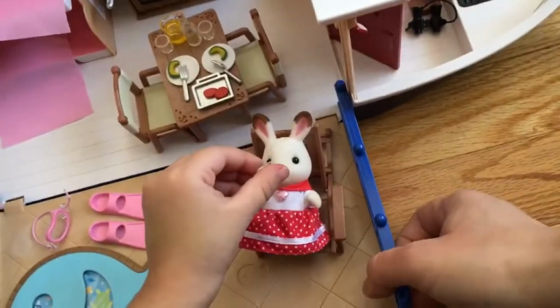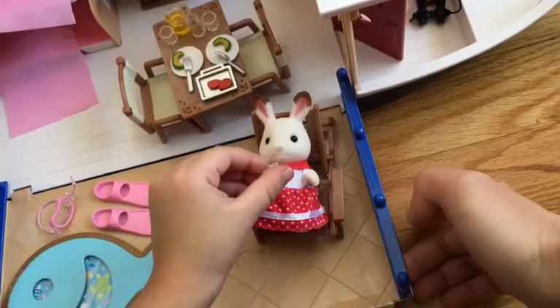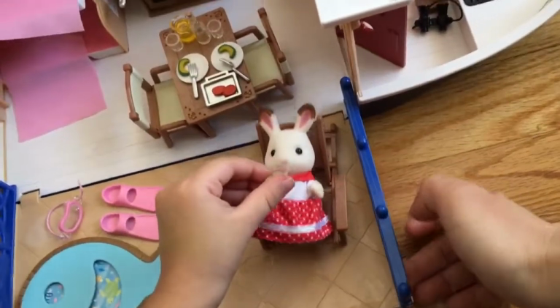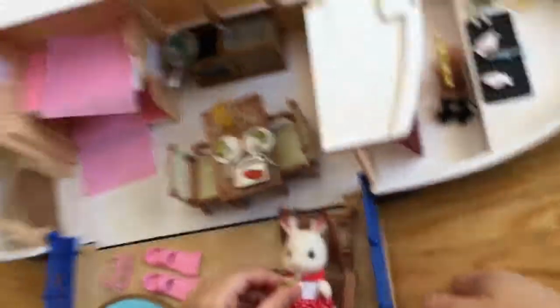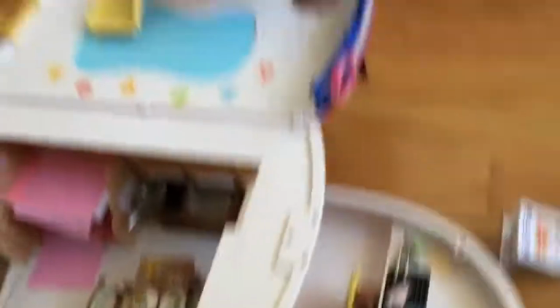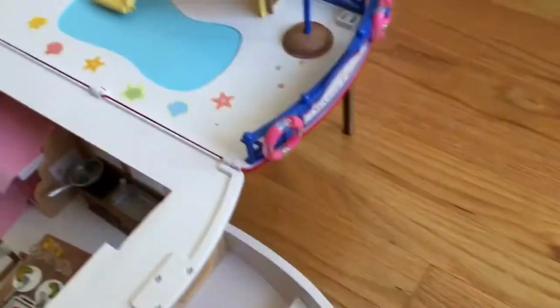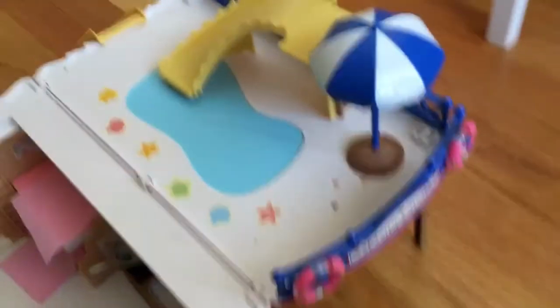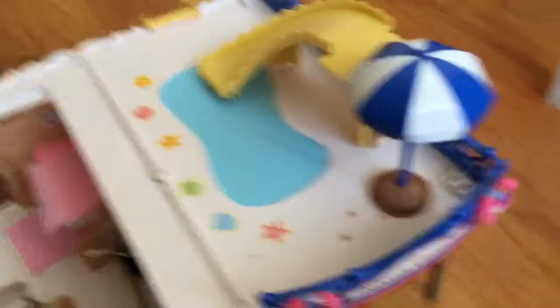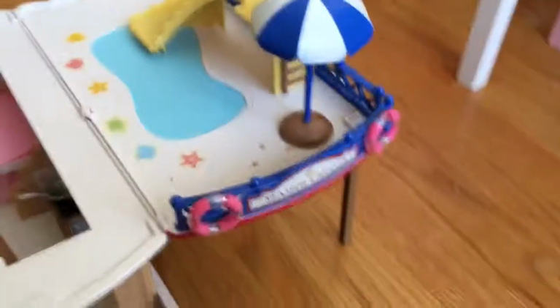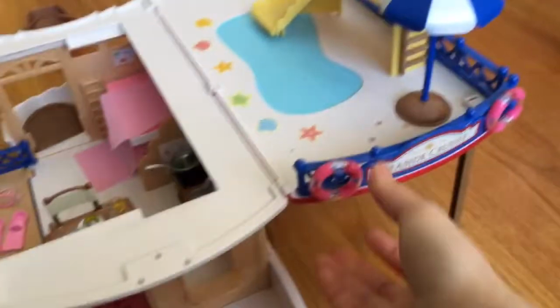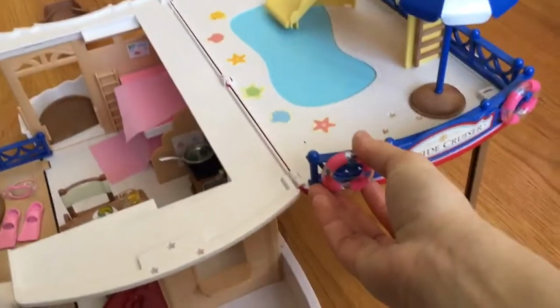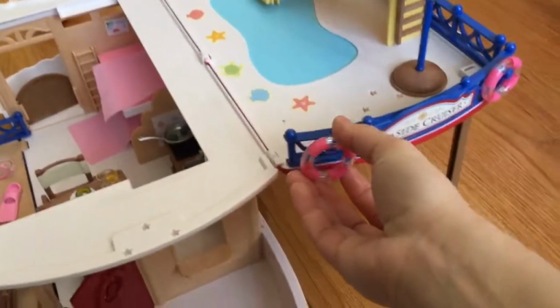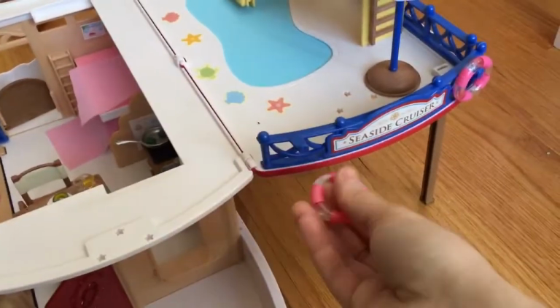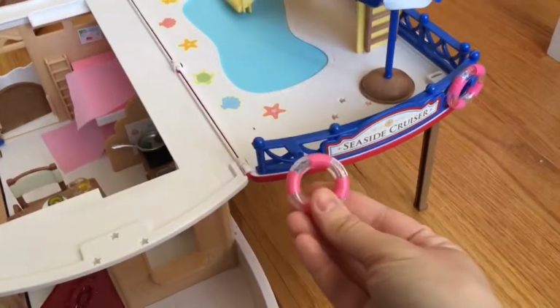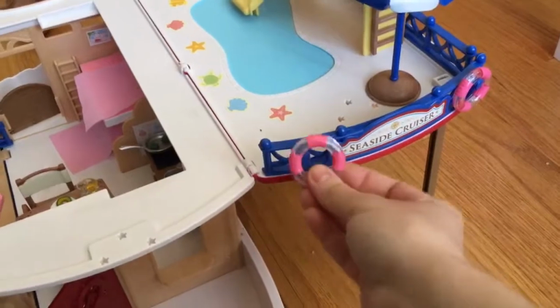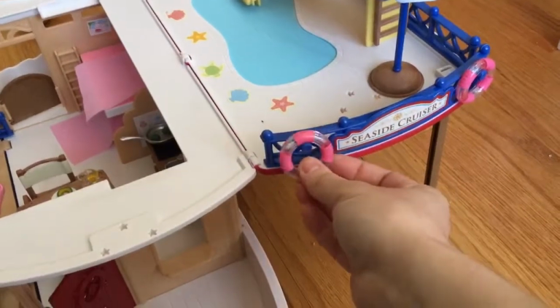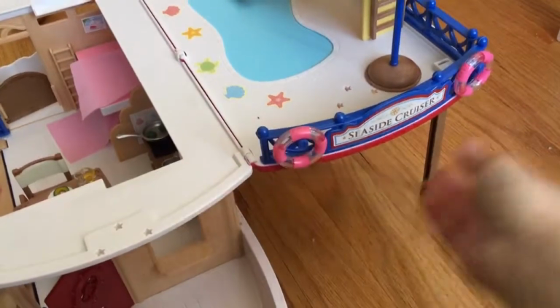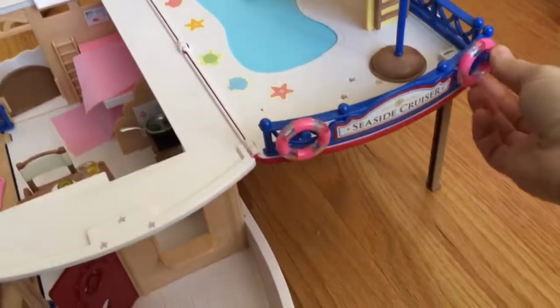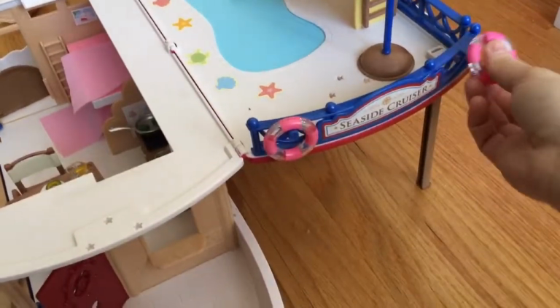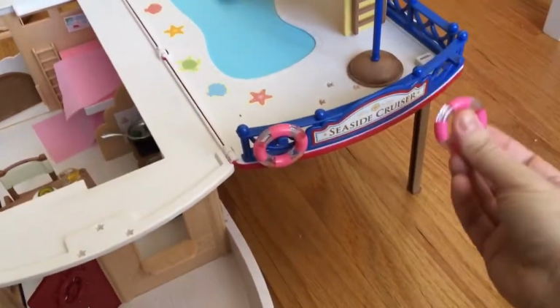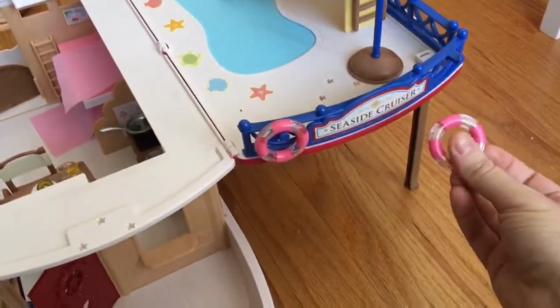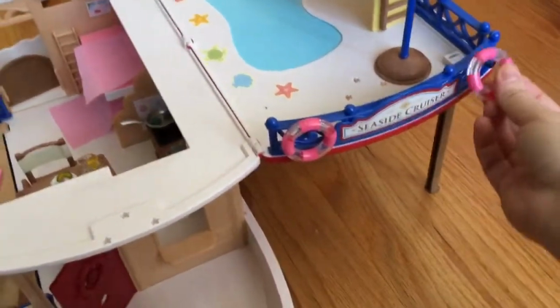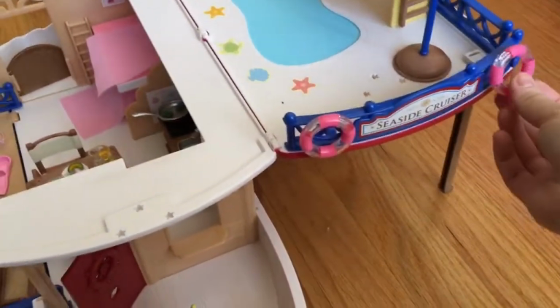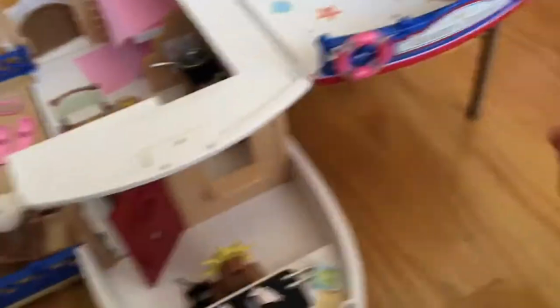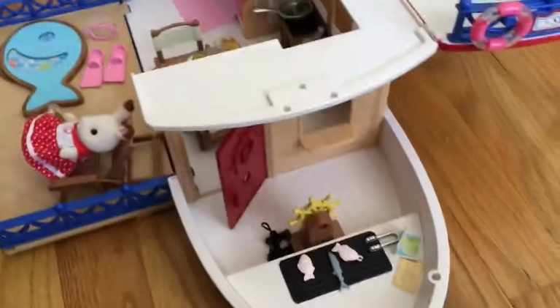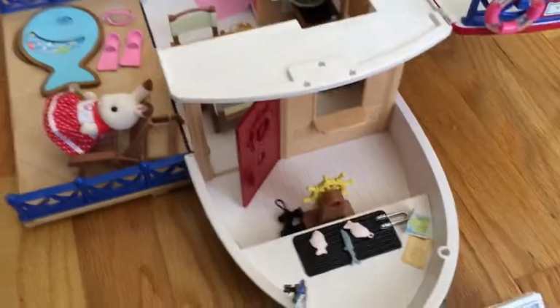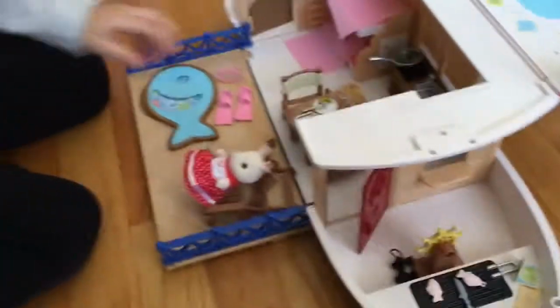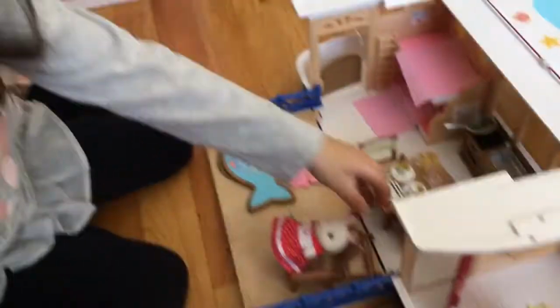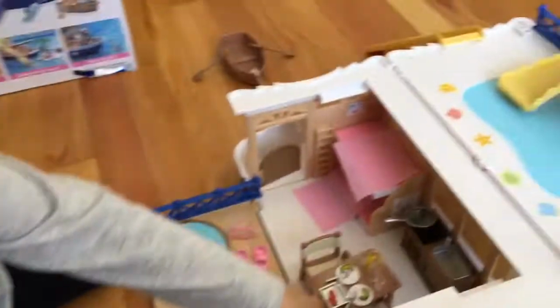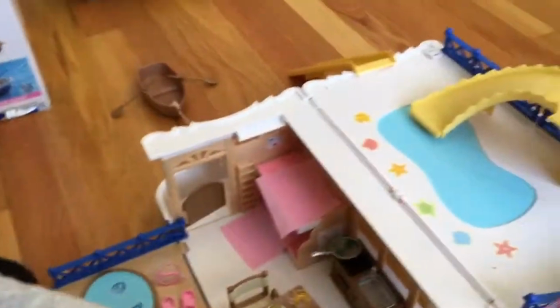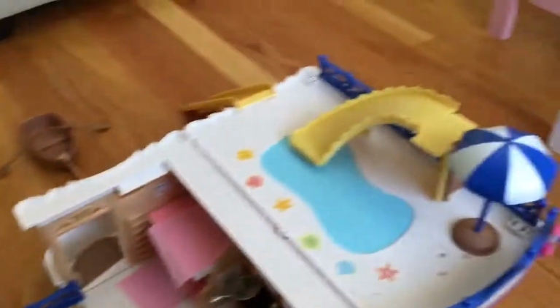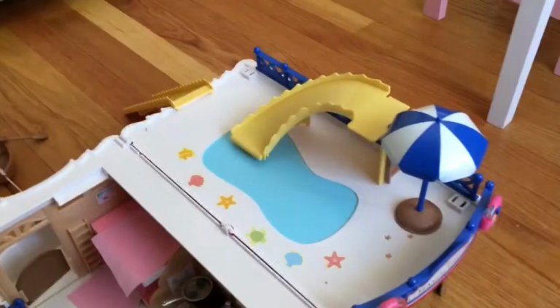I forgot to show you these little rings — two of them. And that's it. This is the bow.